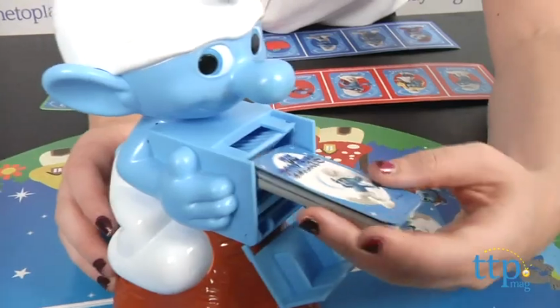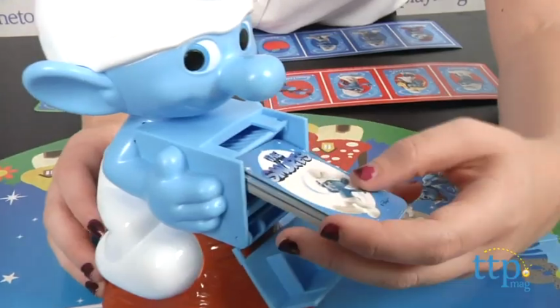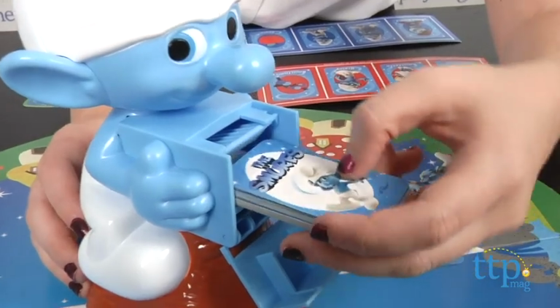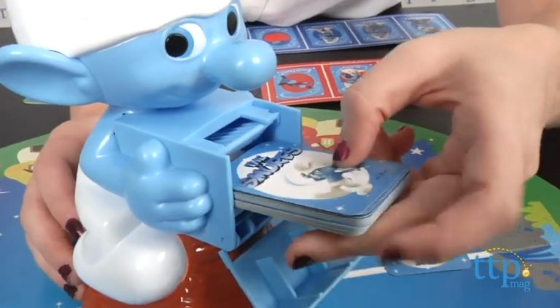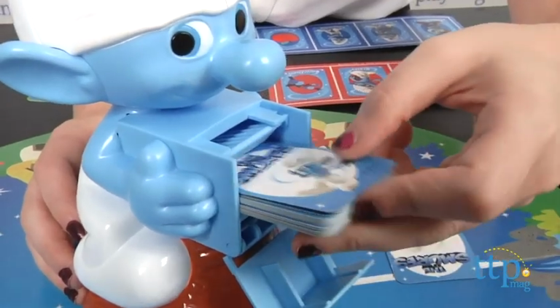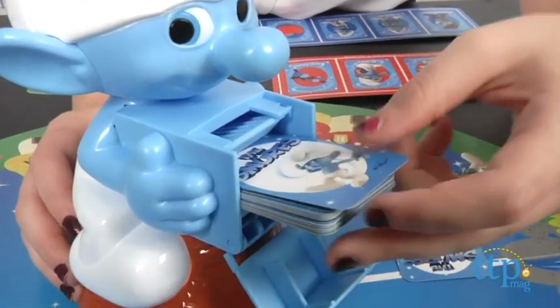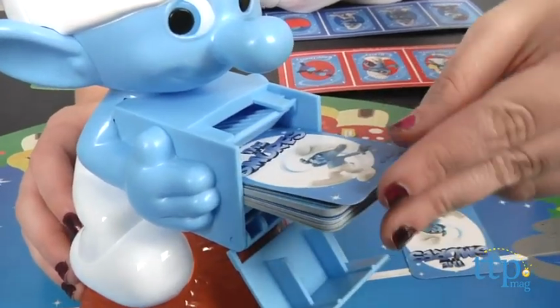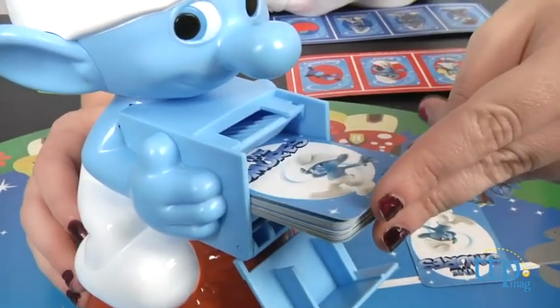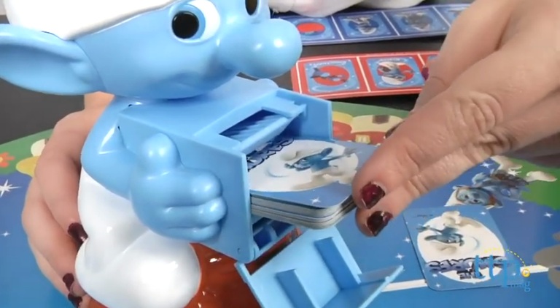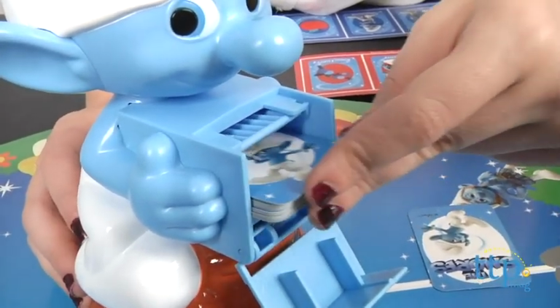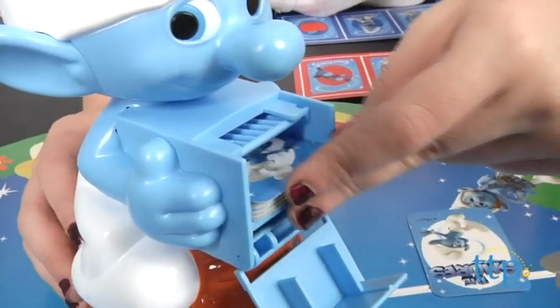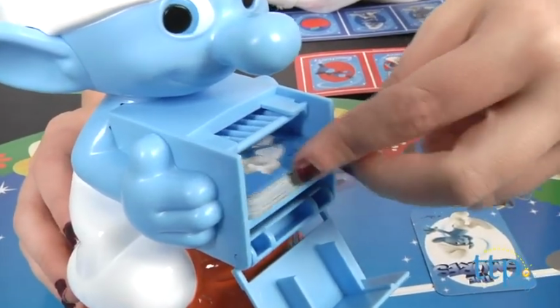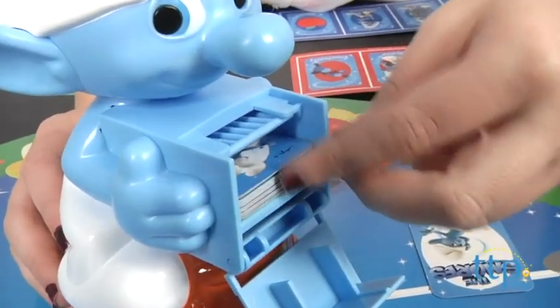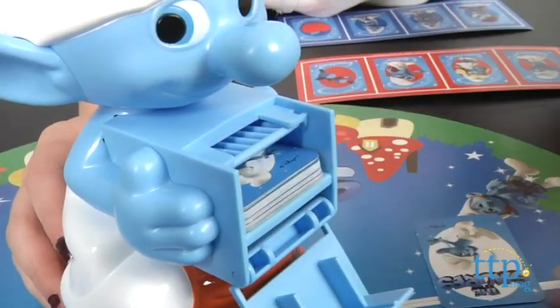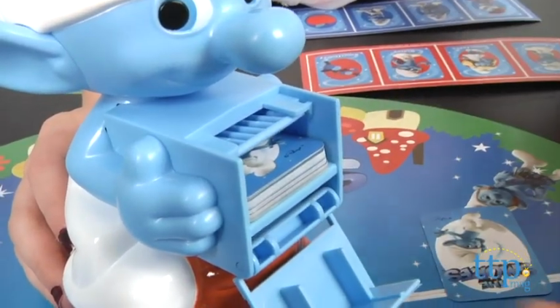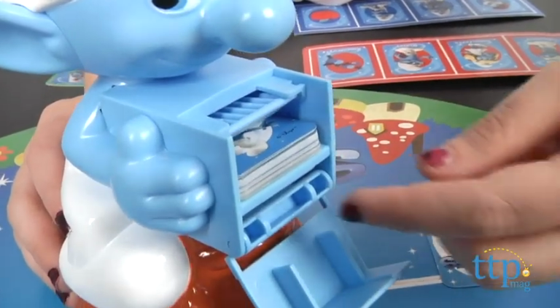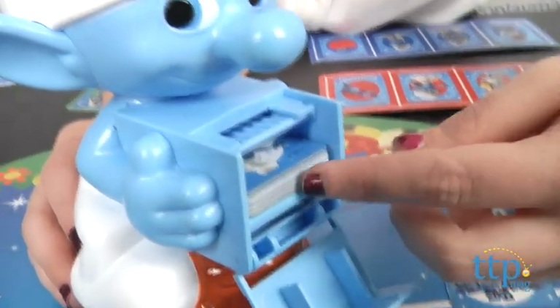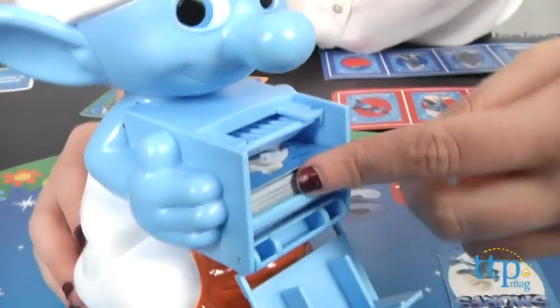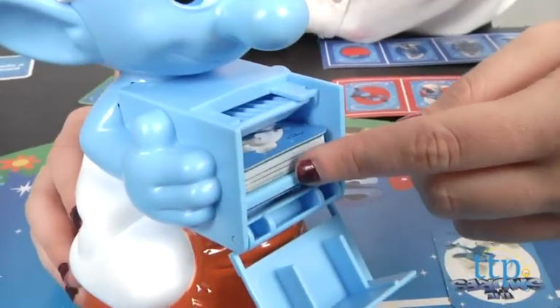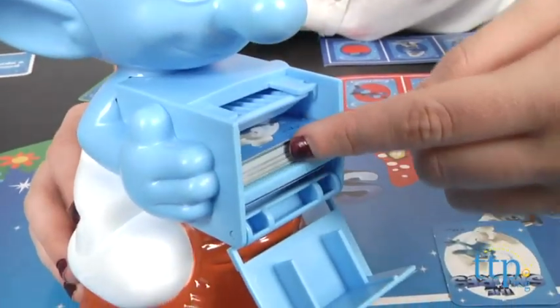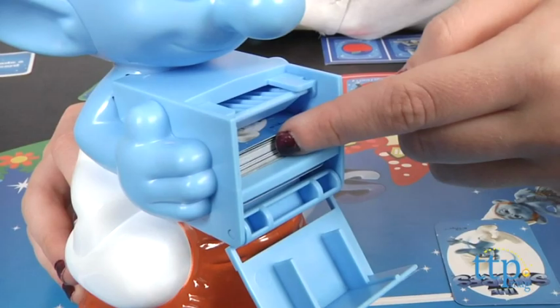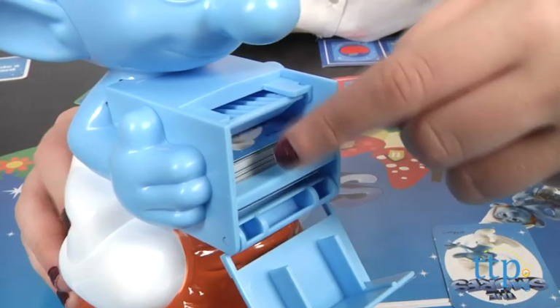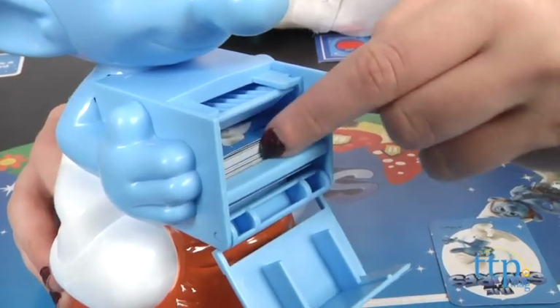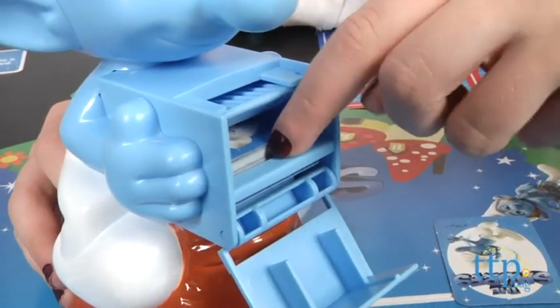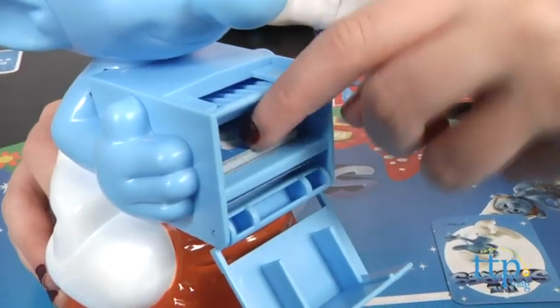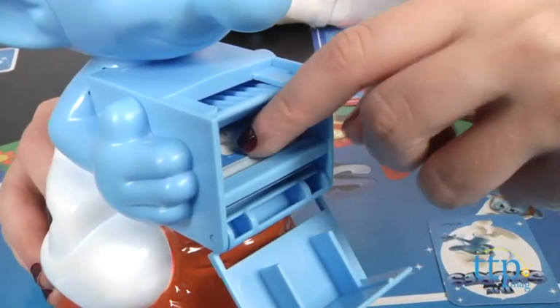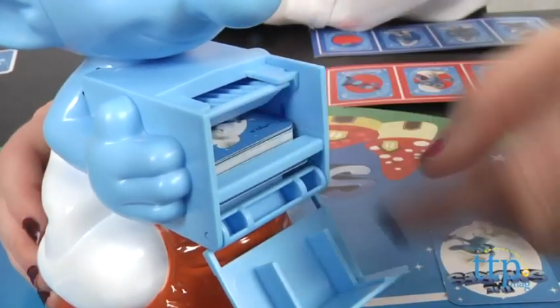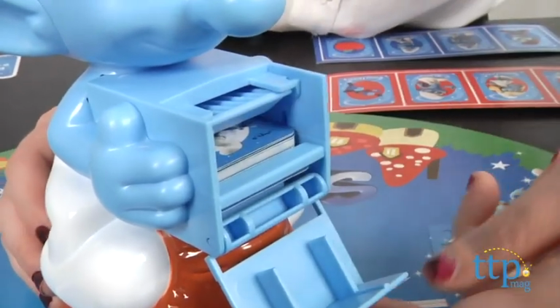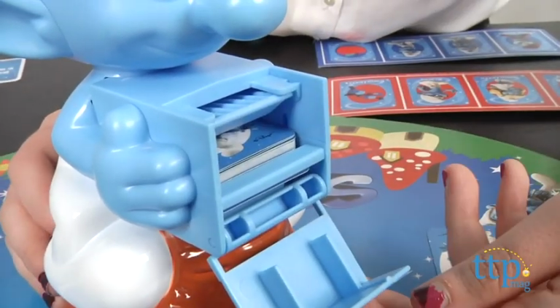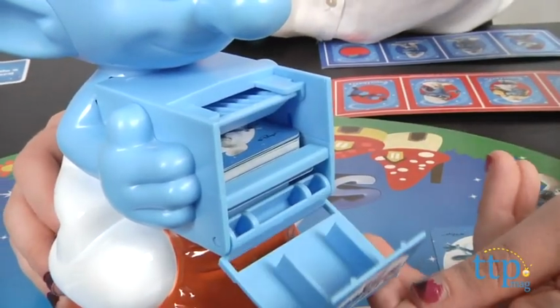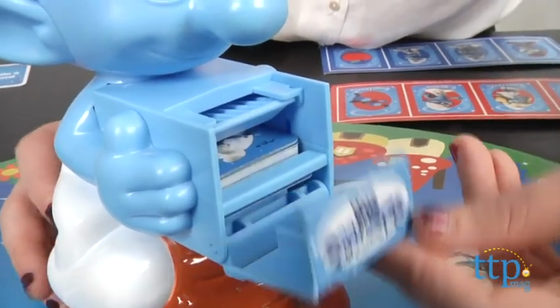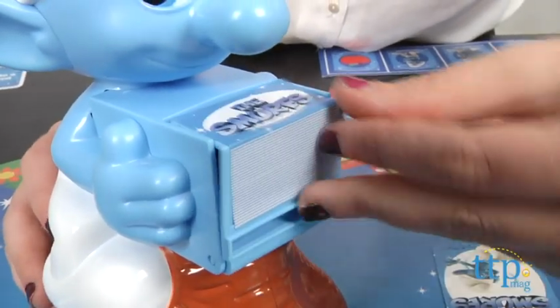You'll start by shuffling the cards and placing them inside the box that Clumsy is holding. Make sure all the cards are all the way in or else they won't pop out during the game.